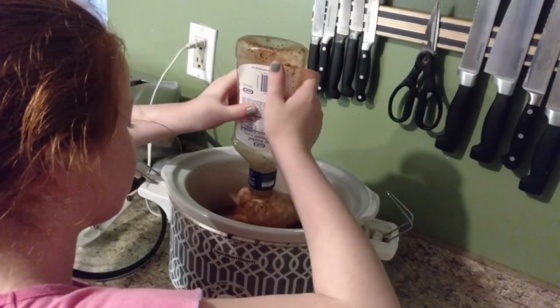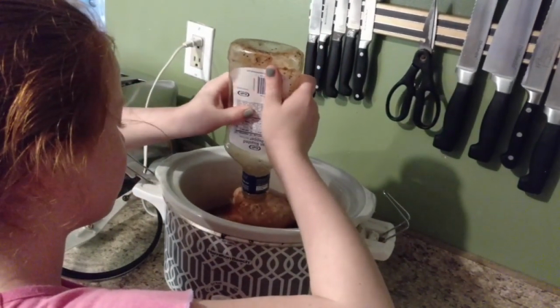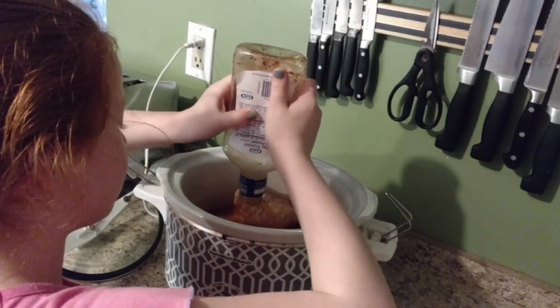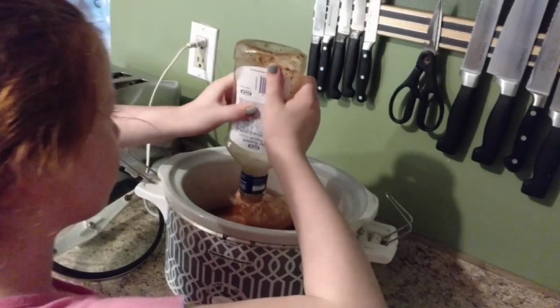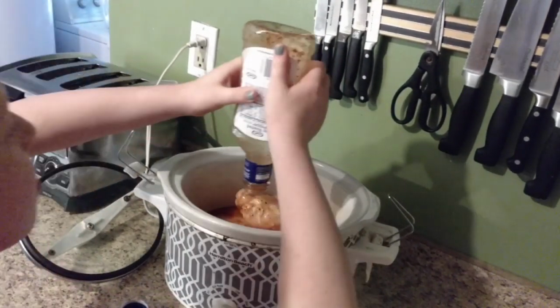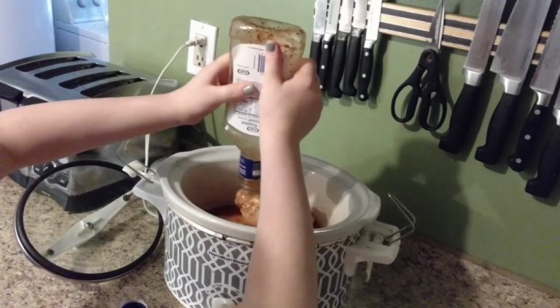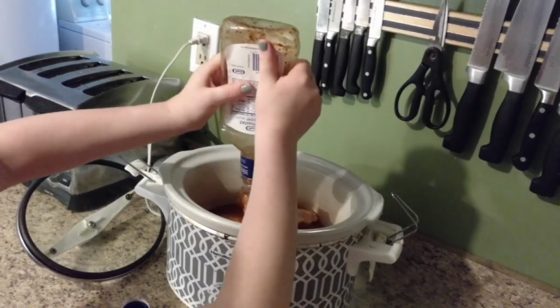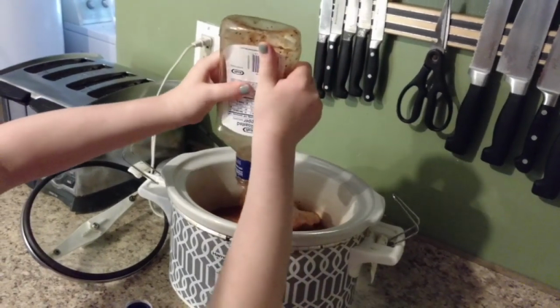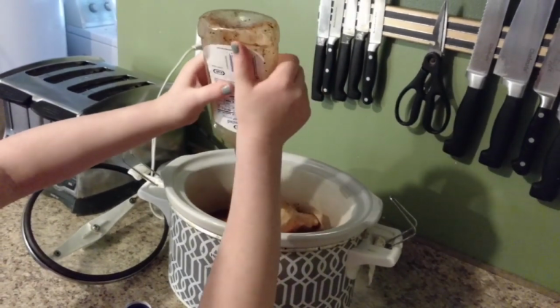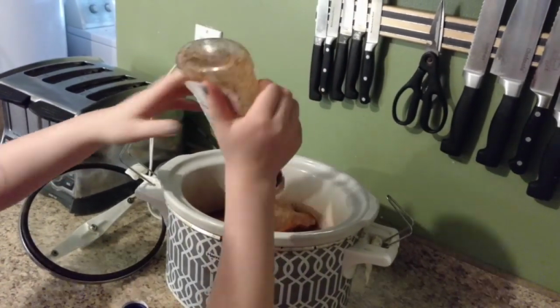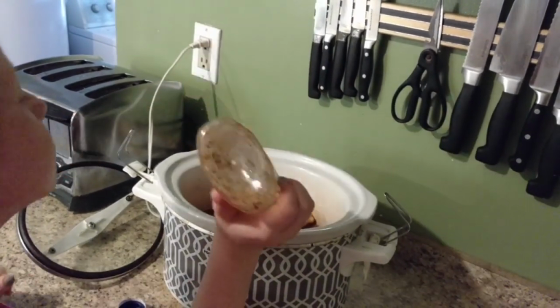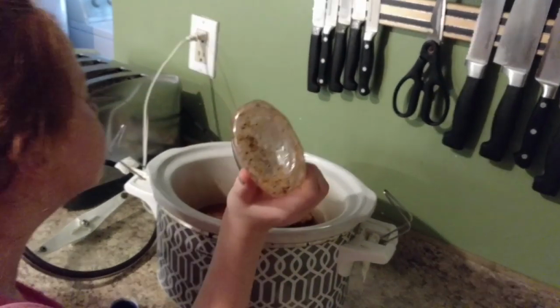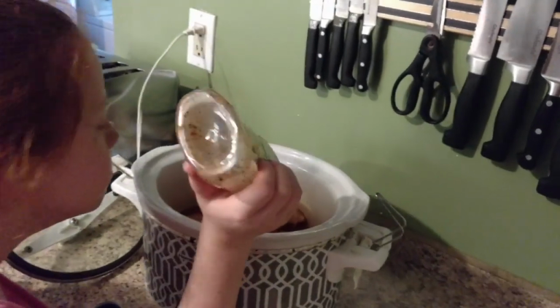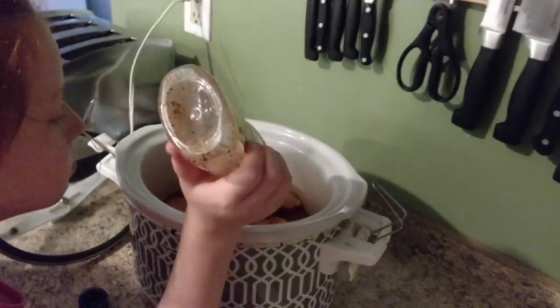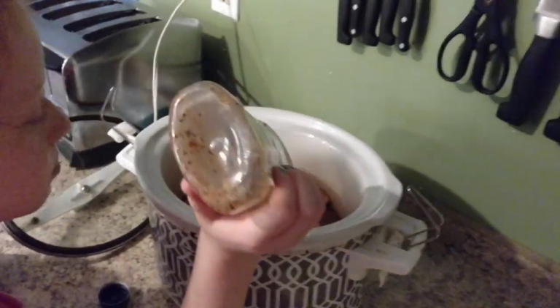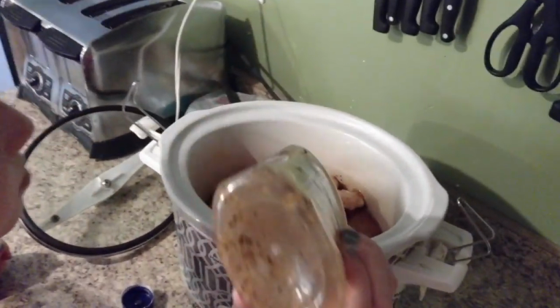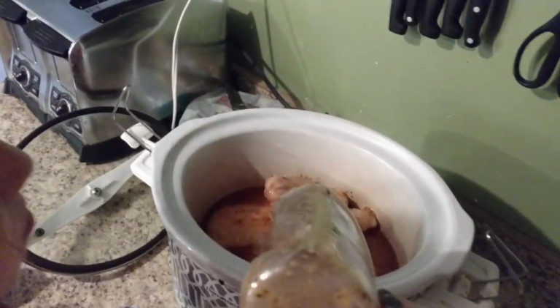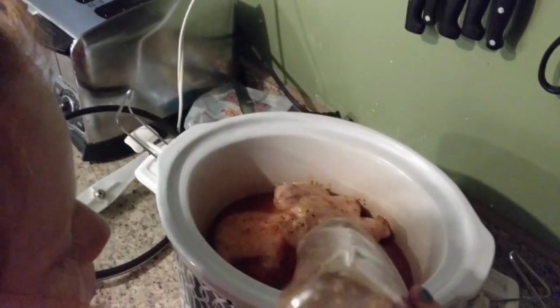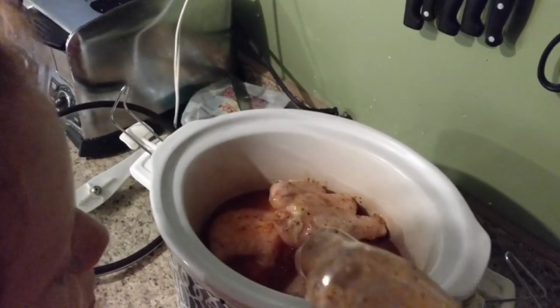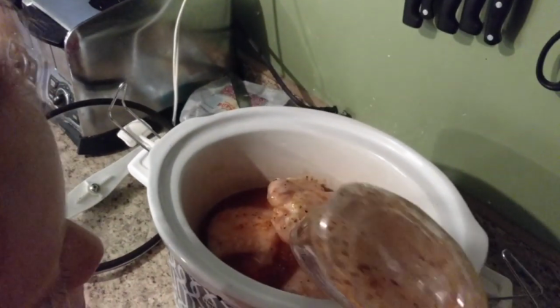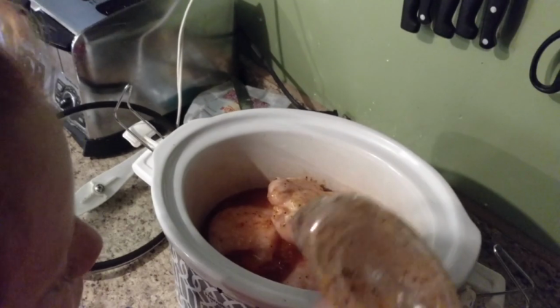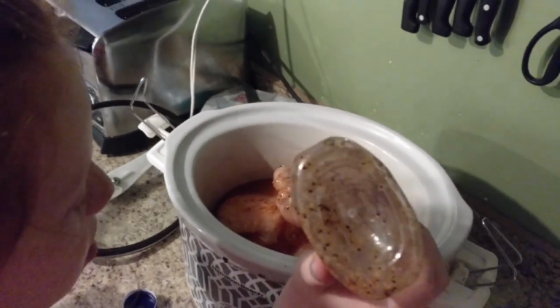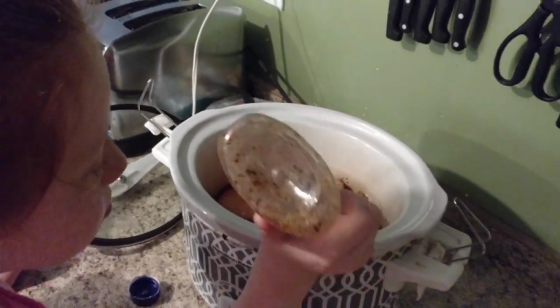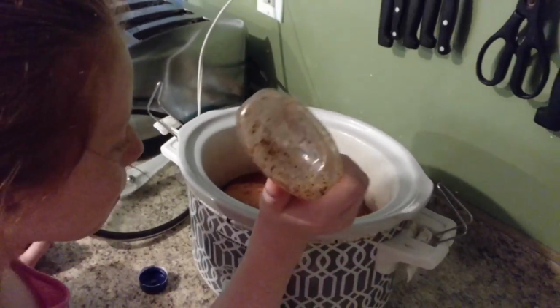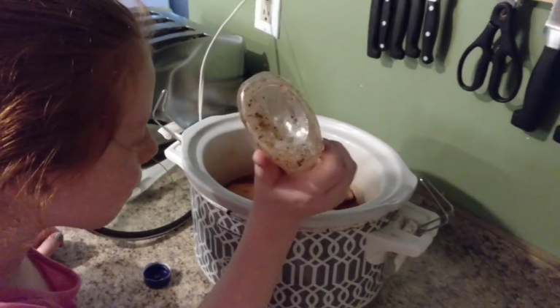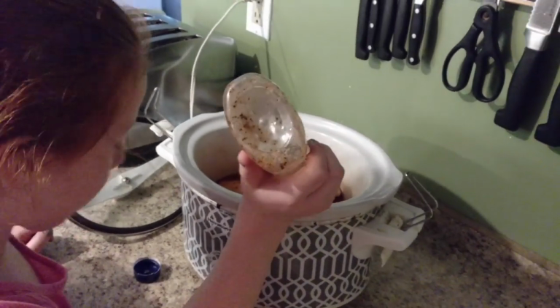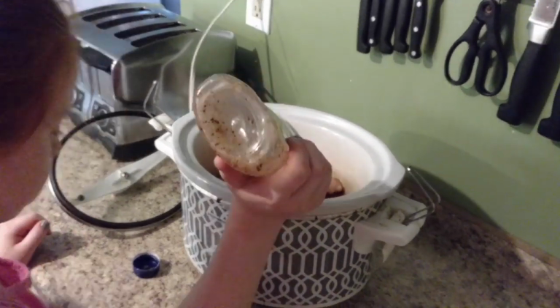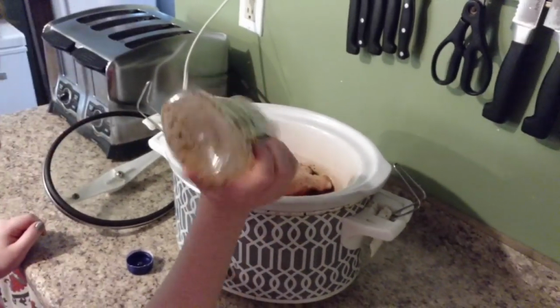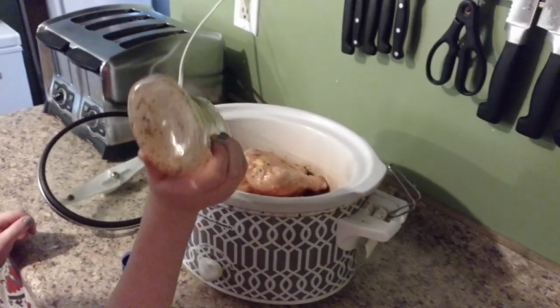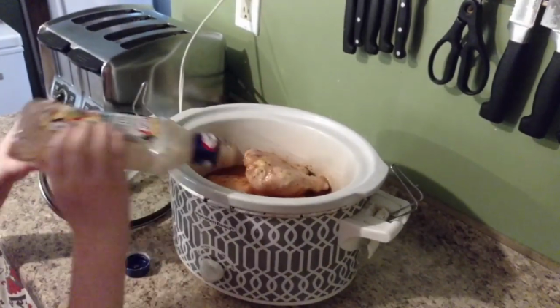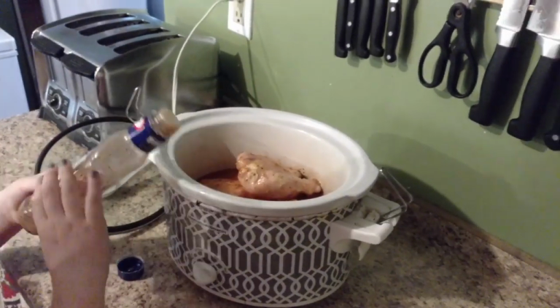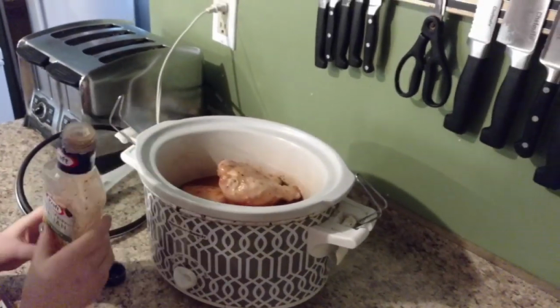For this recipe you could do four to six chicken breasts and there will be more than enough Italian dressing to go over it. And then you want to just put the green bell peppers on top.